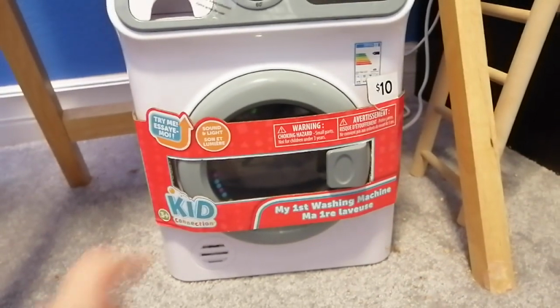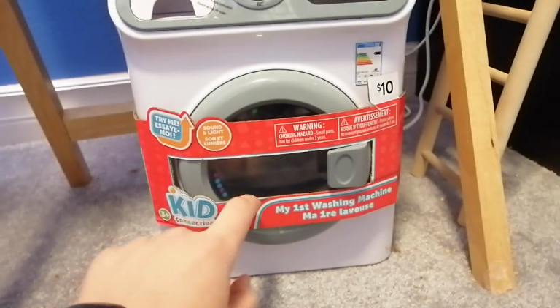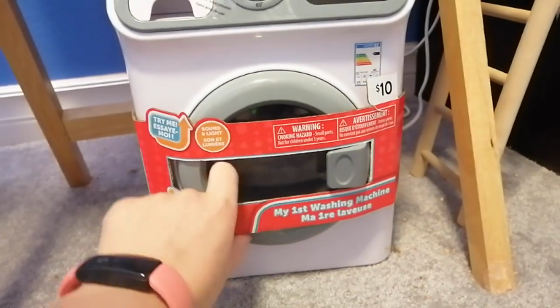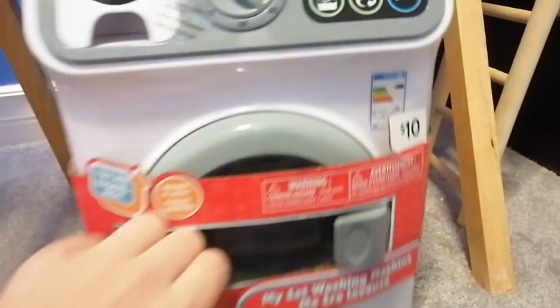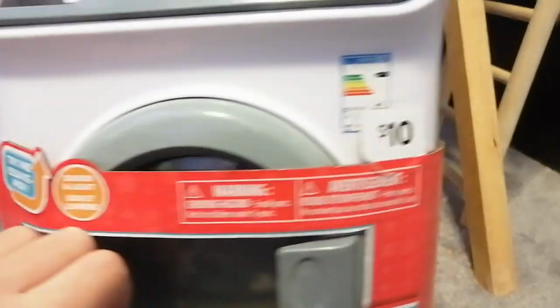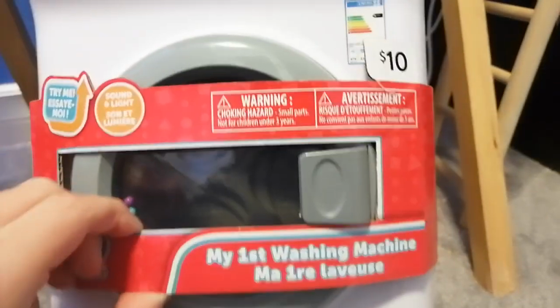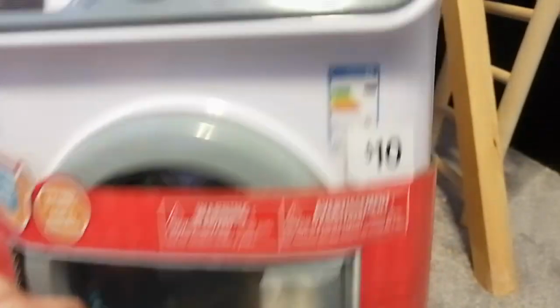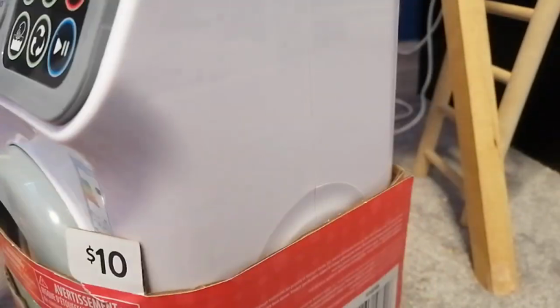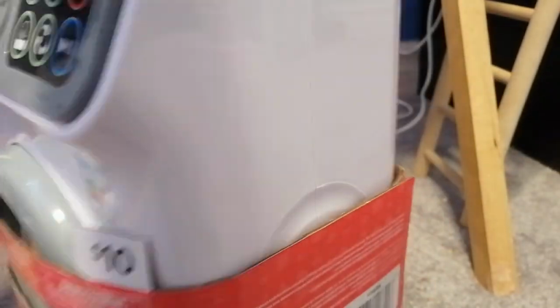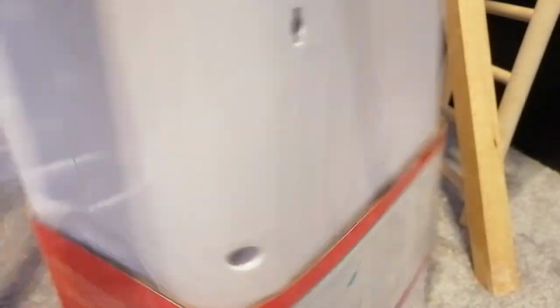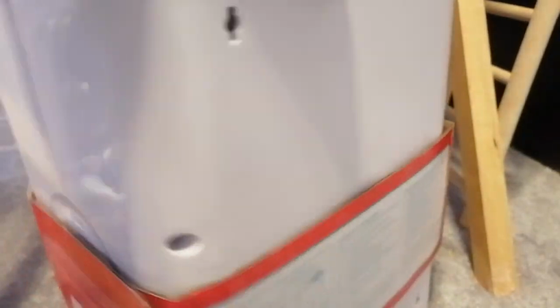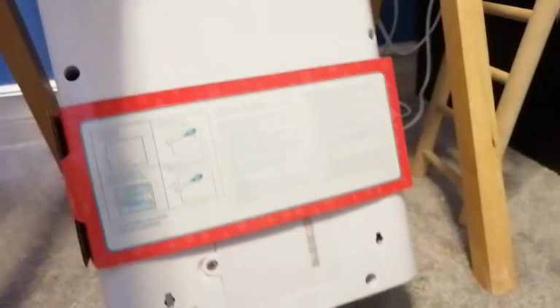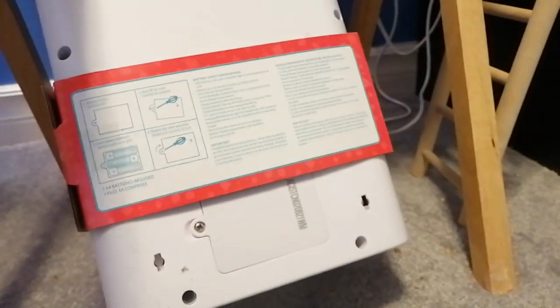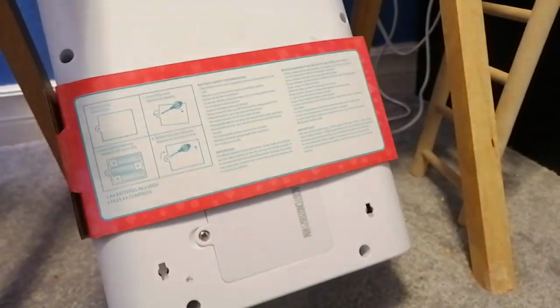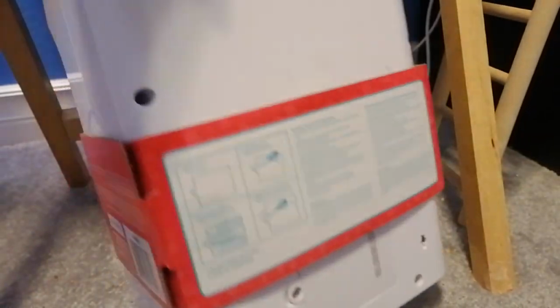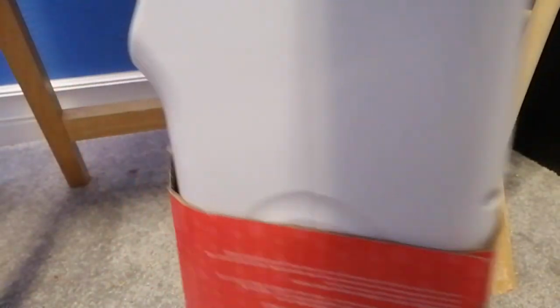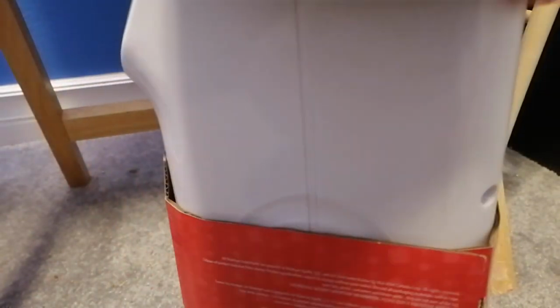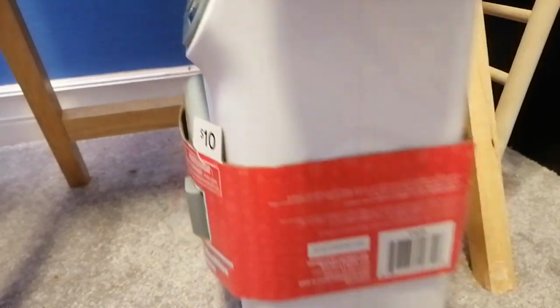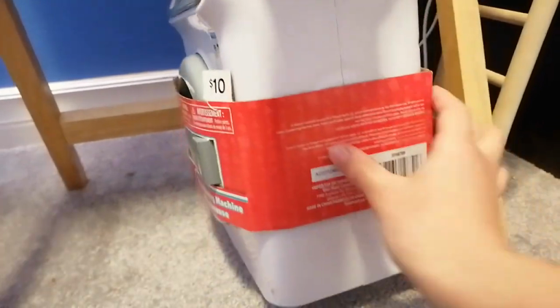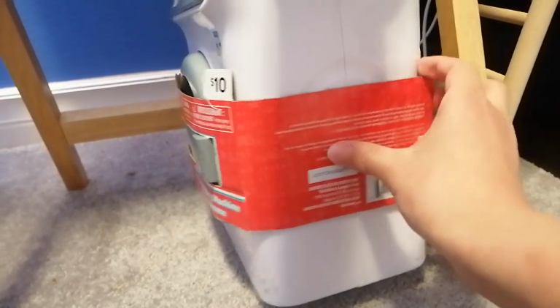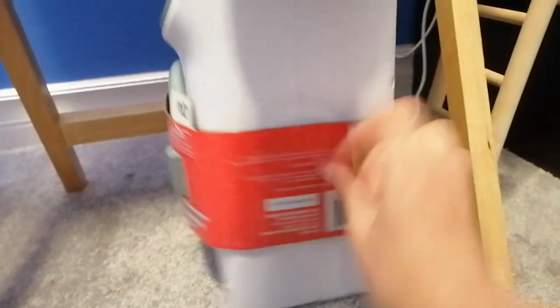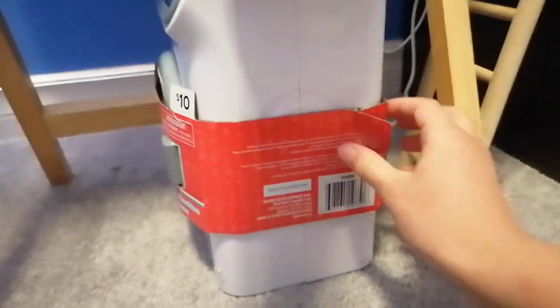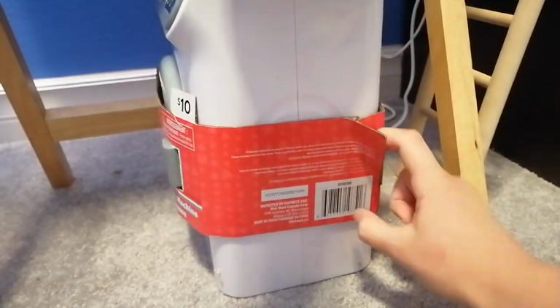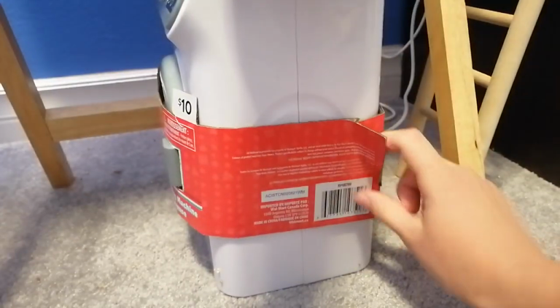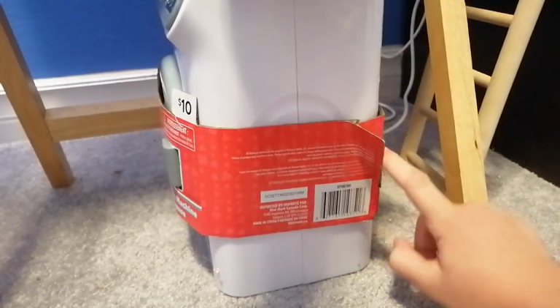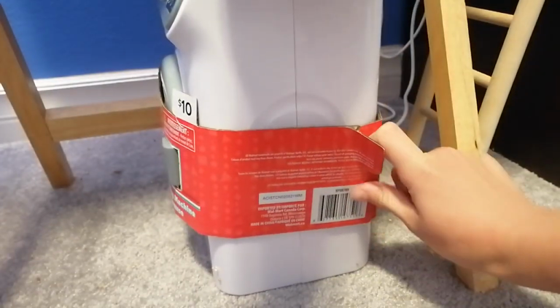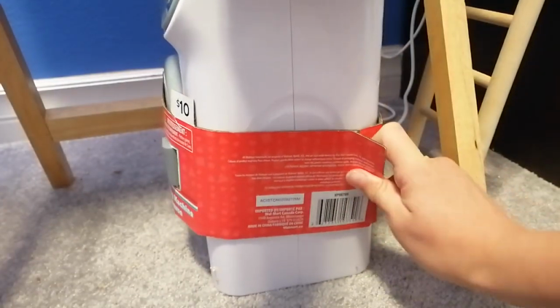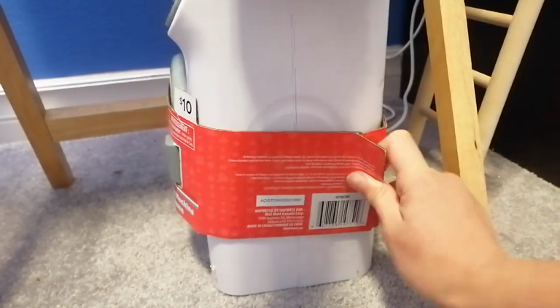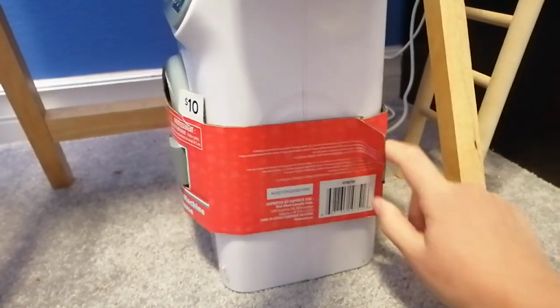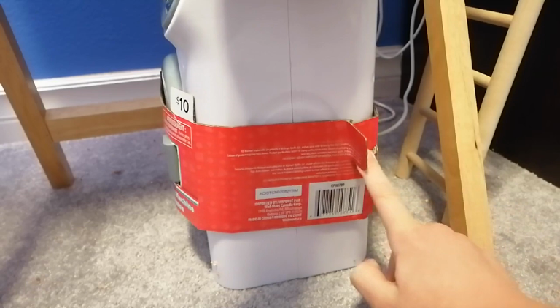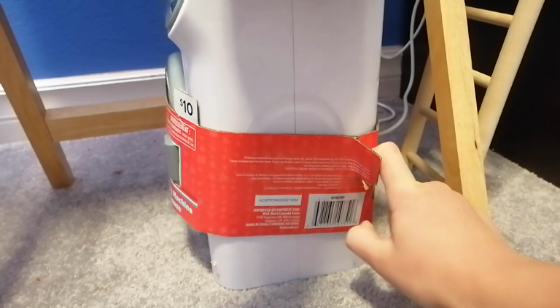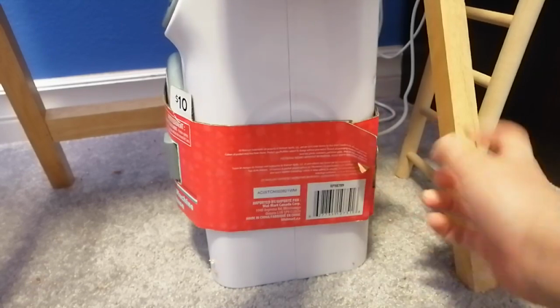It's got those cool colored balls in it as you can see right there. If we just turn it around here, I think we could take this cardboard thing off here.